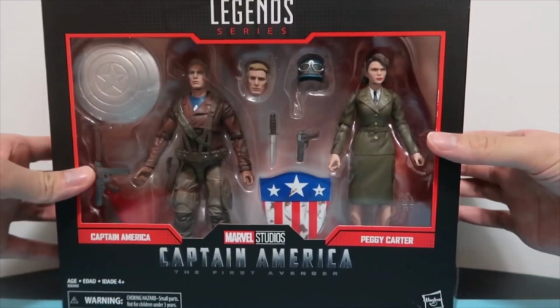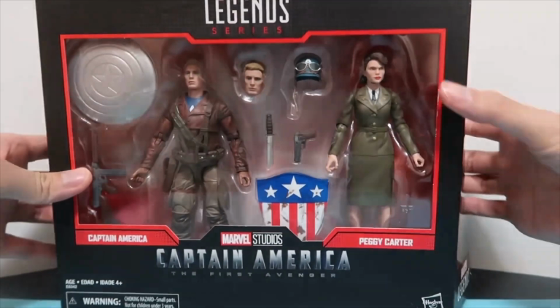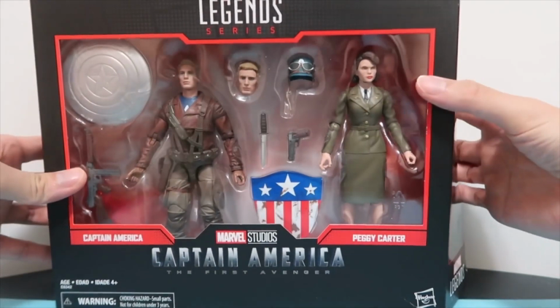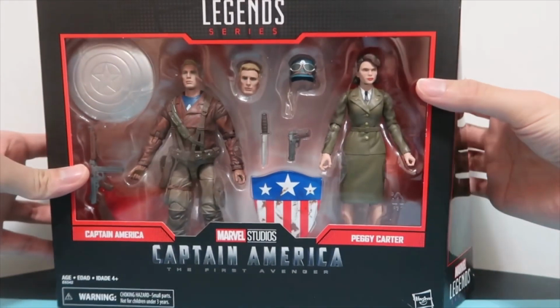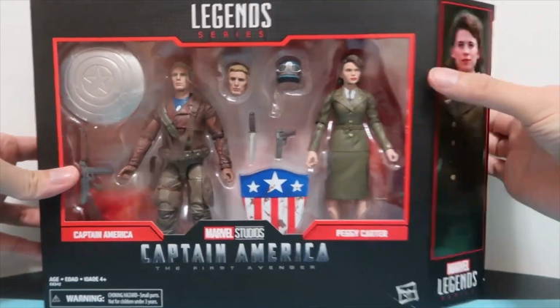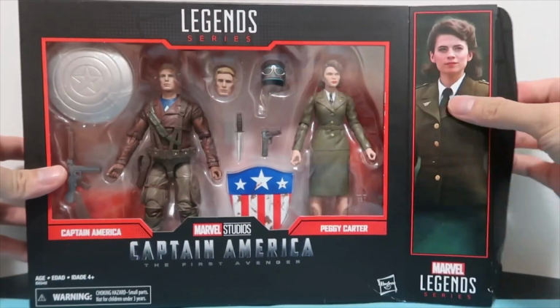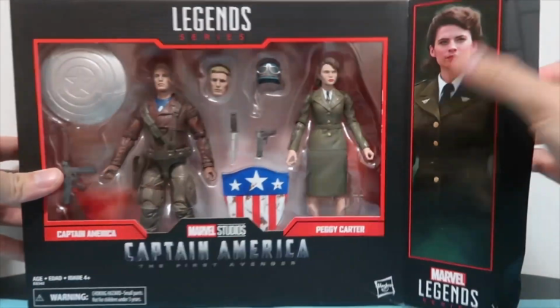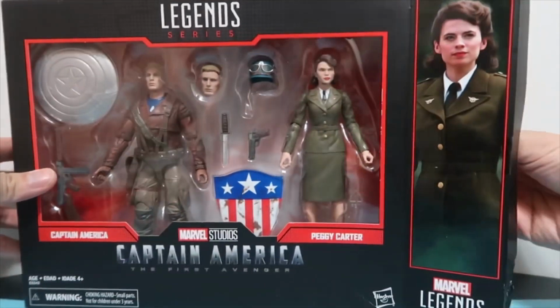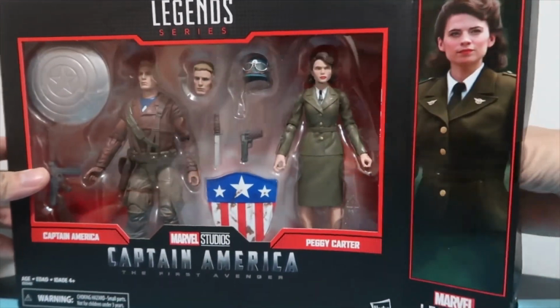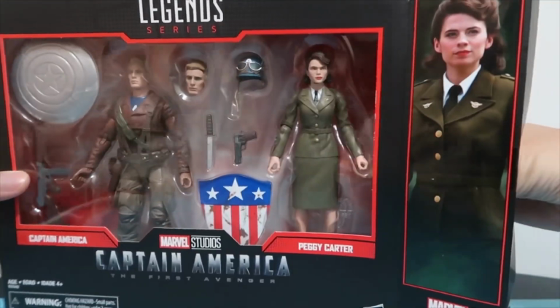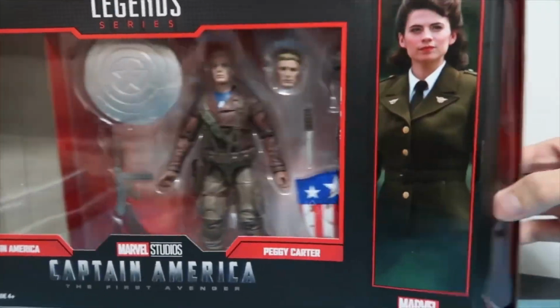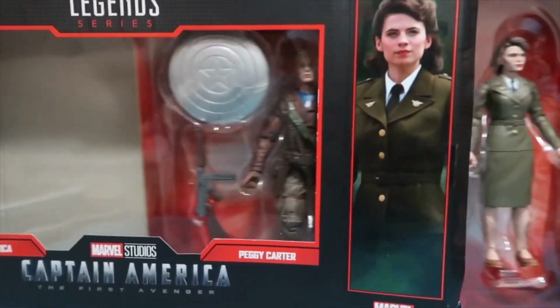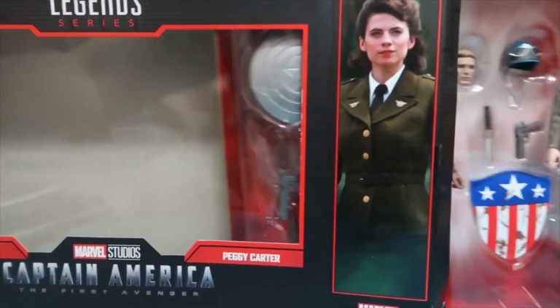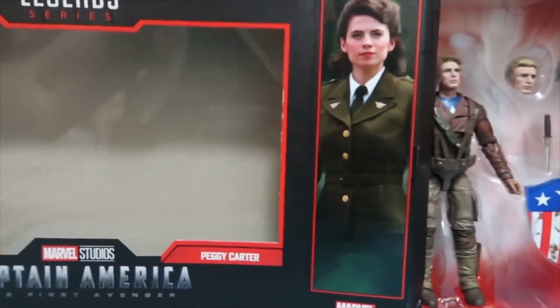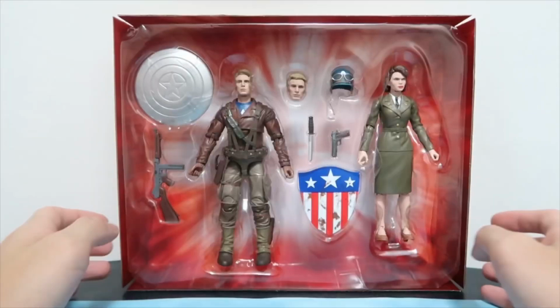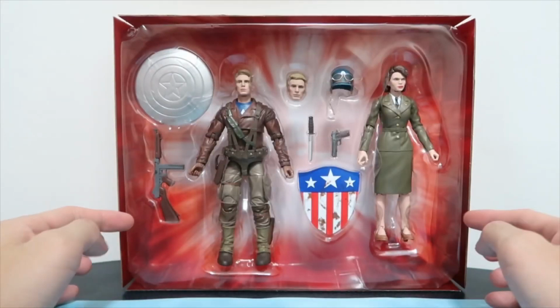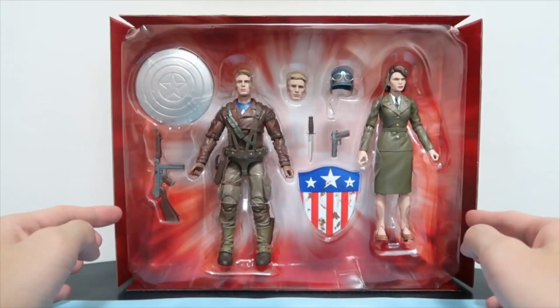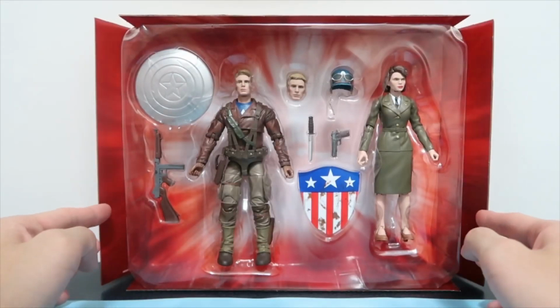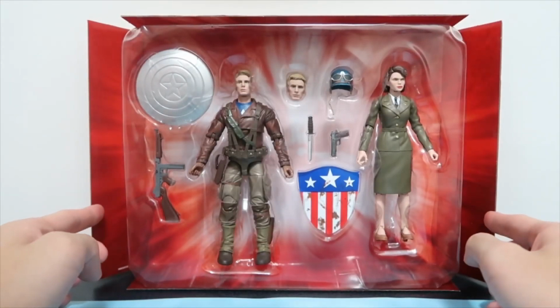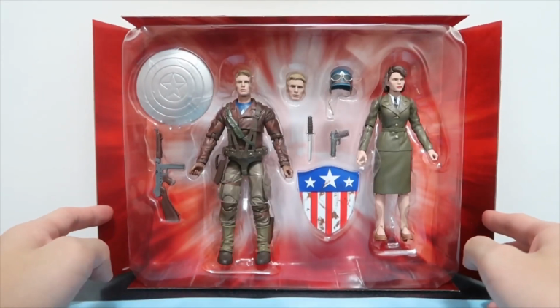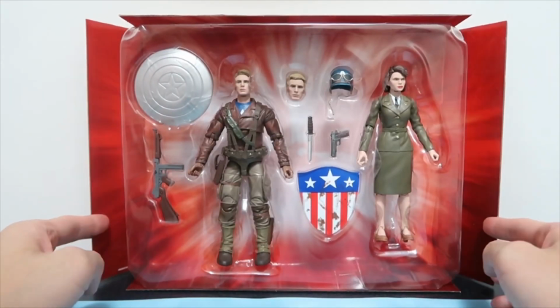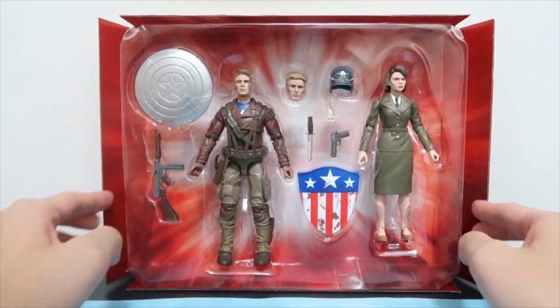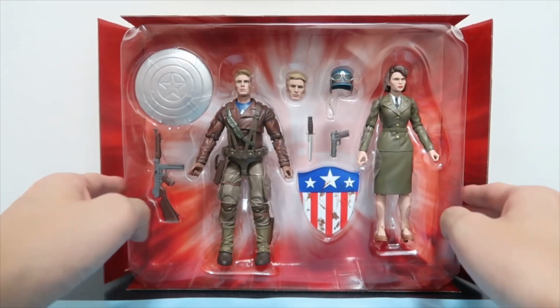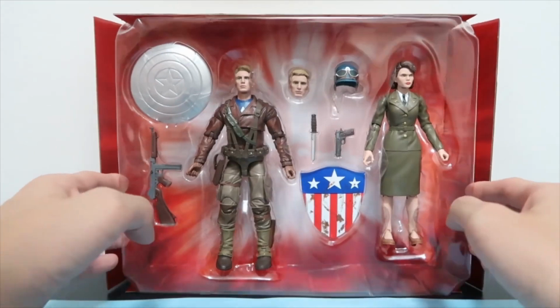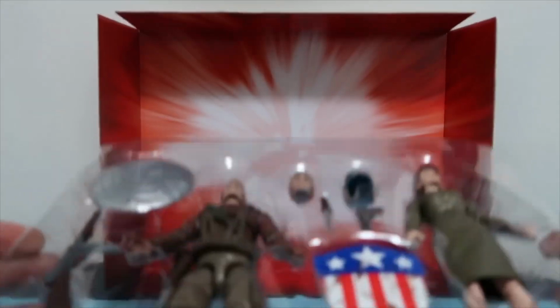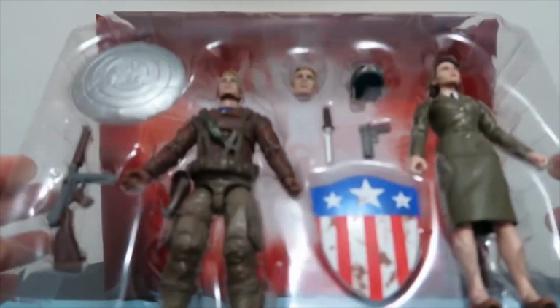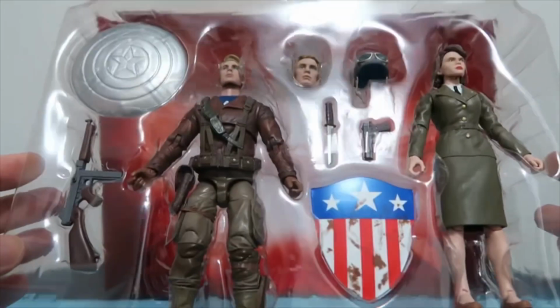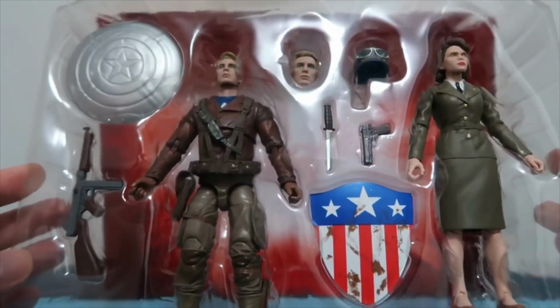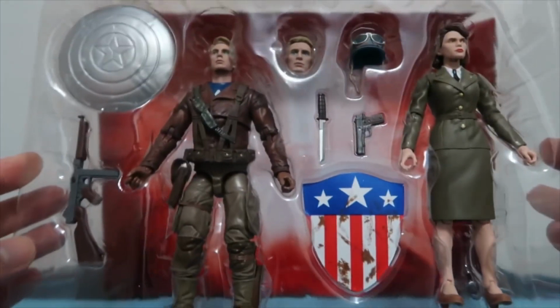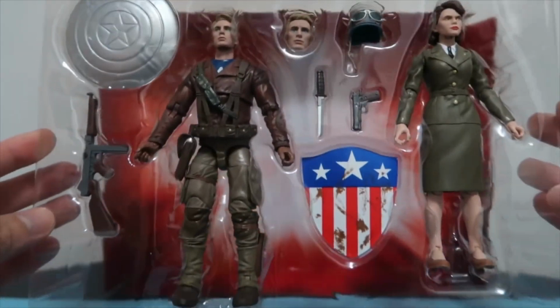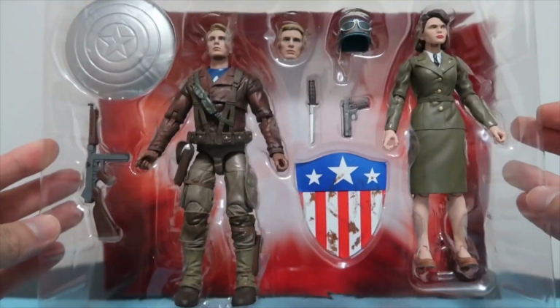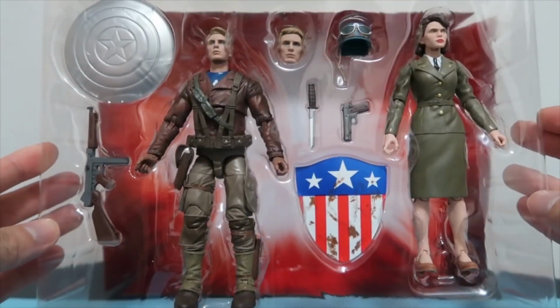So we're going to open it on the right-hand side — let's slide it out. You can see they've got a really nice red background, and then we can take the accessories and the figures out of the box.